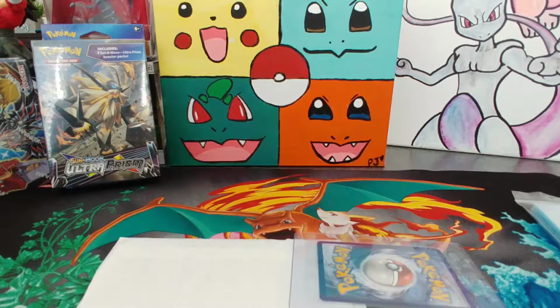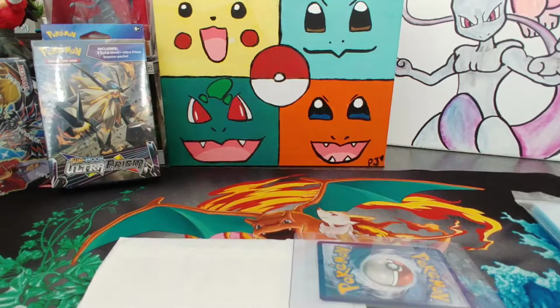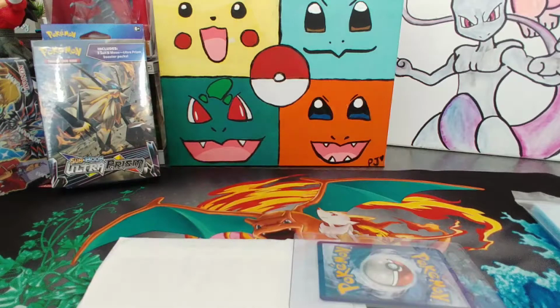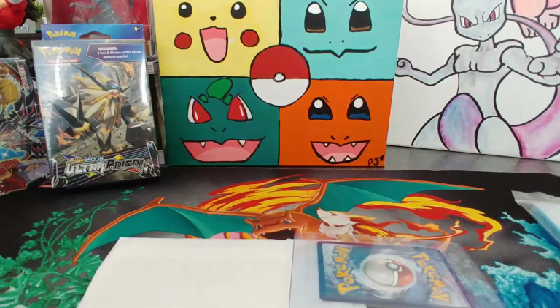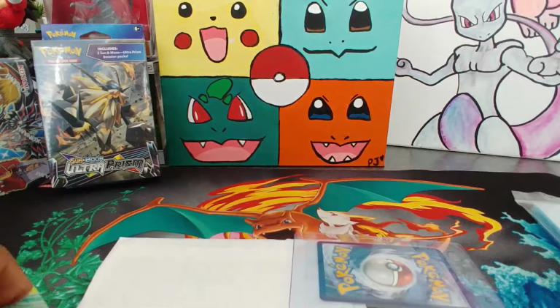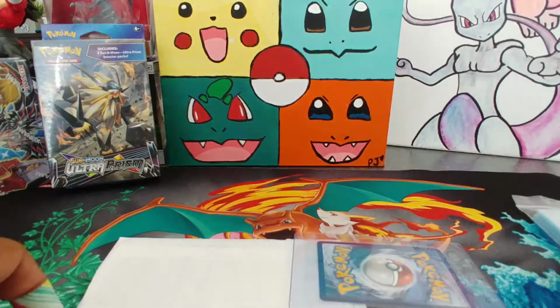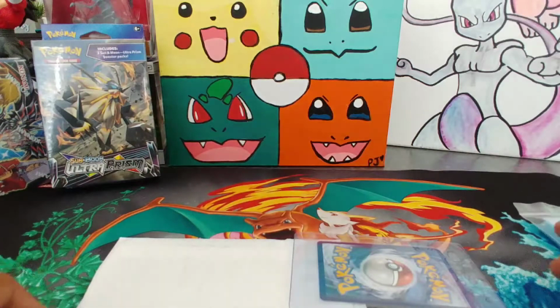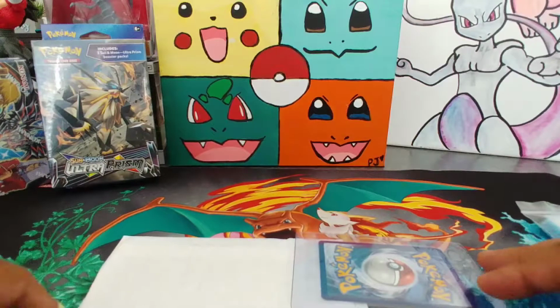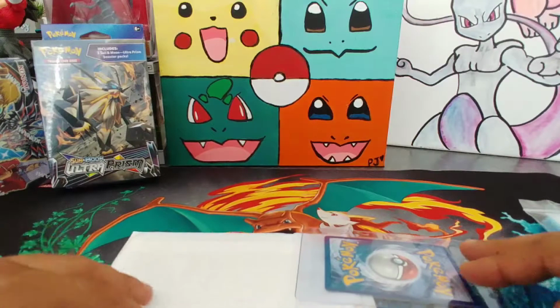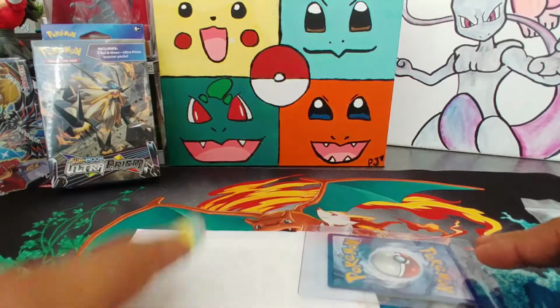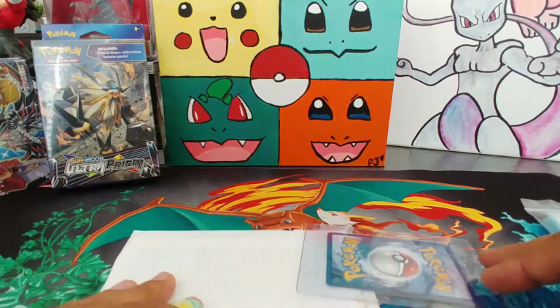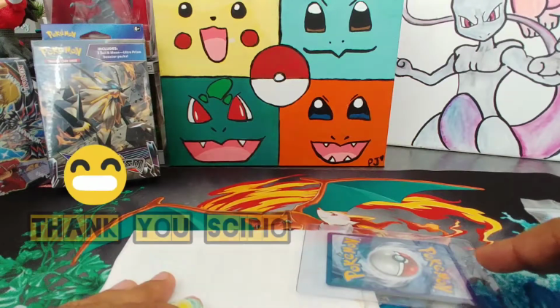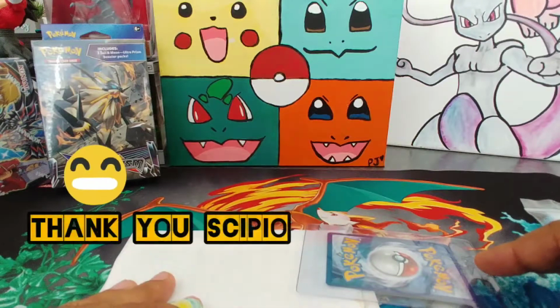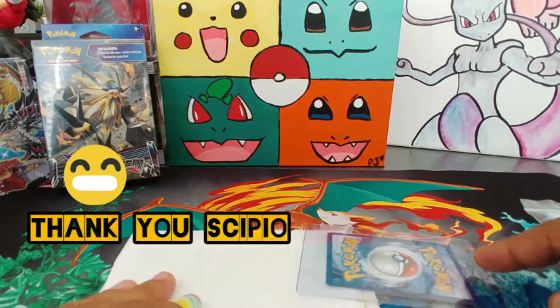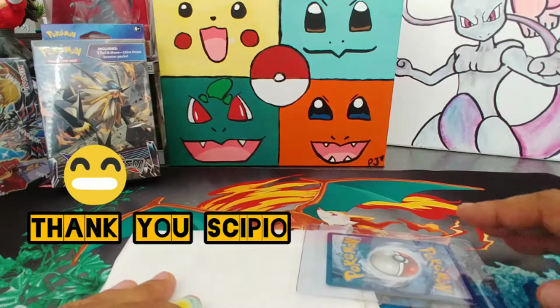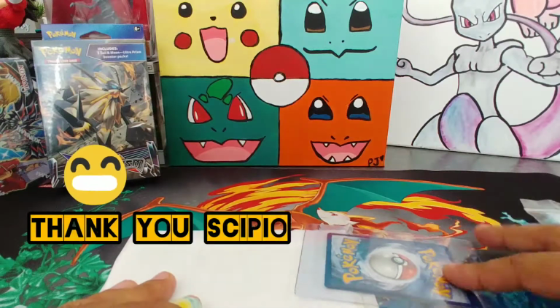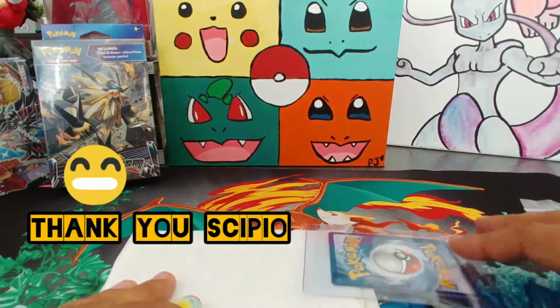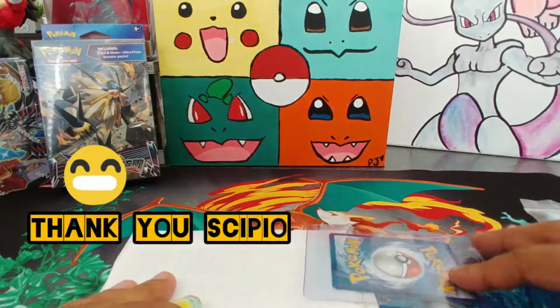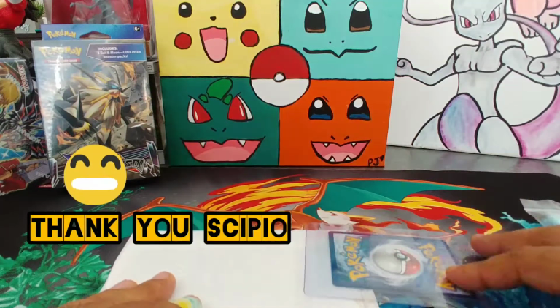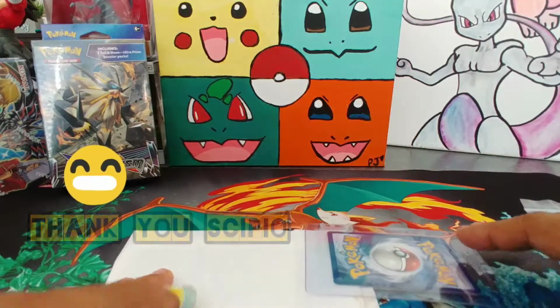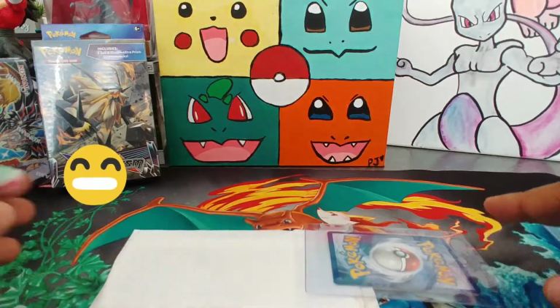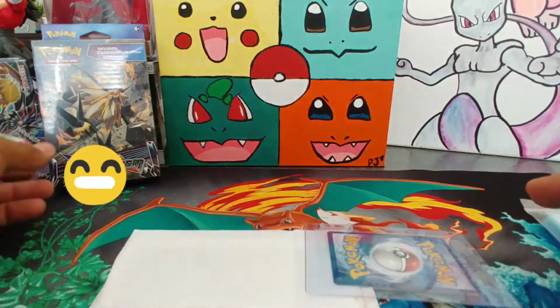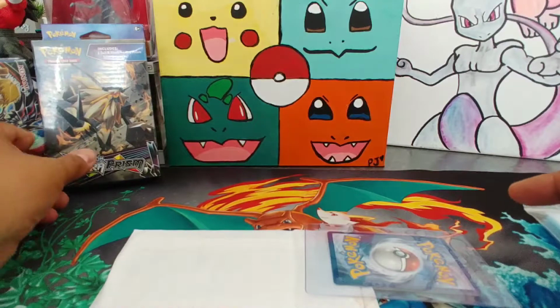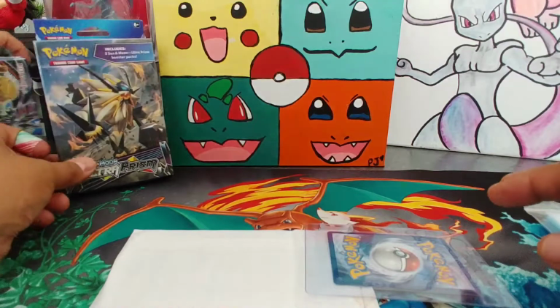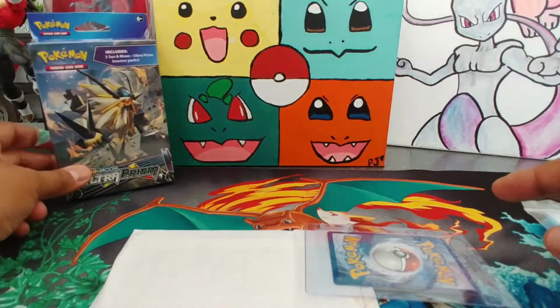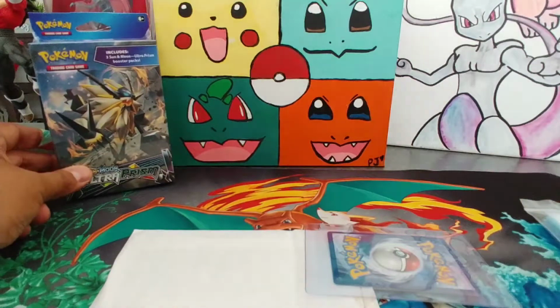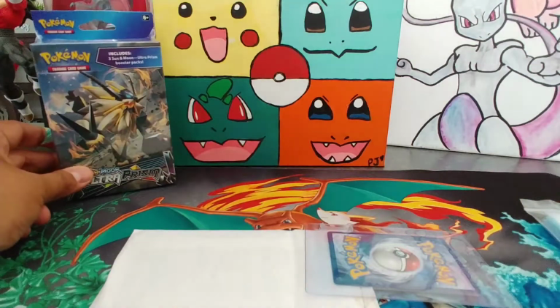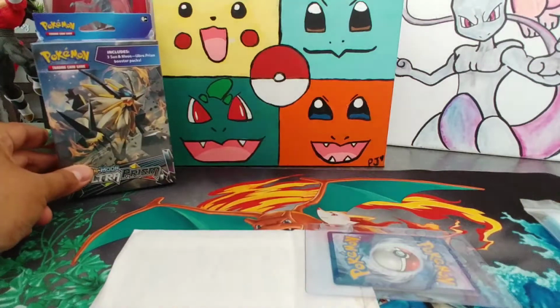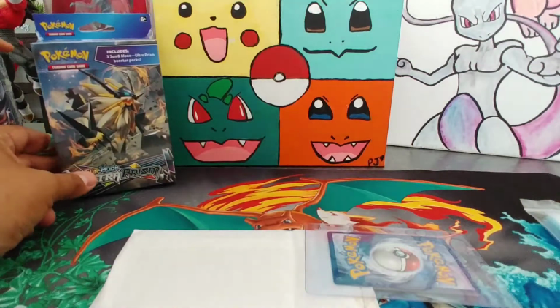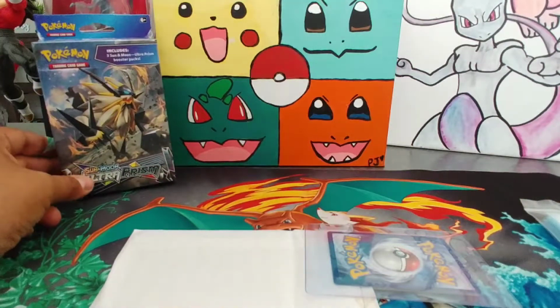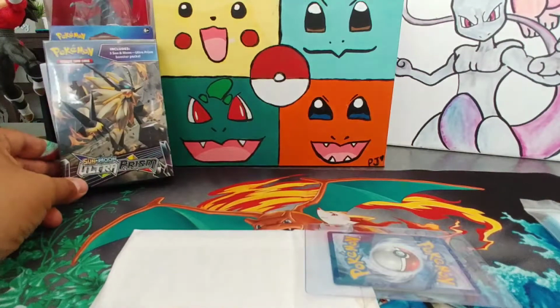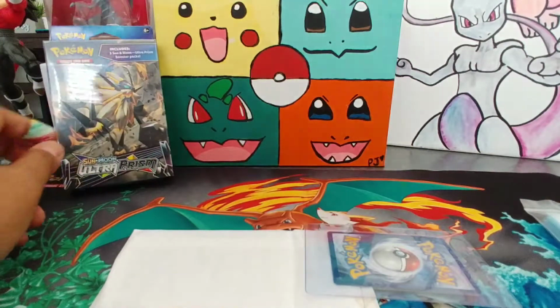What's up everybody, hope everyone's having a good one. We have Mel today from Scipio, another one from Facebook, and Leo's gonna open this Ultra Prism from Walmart.